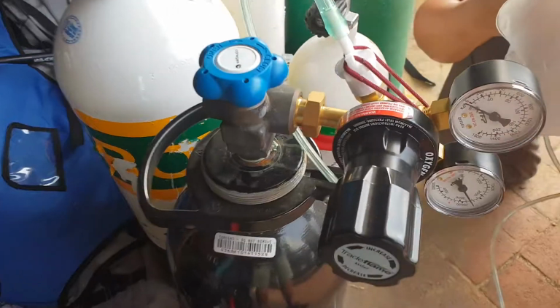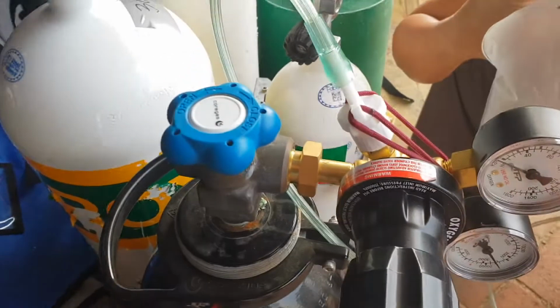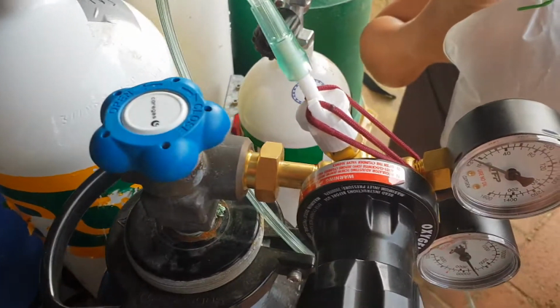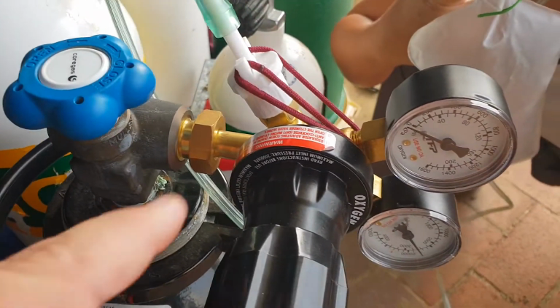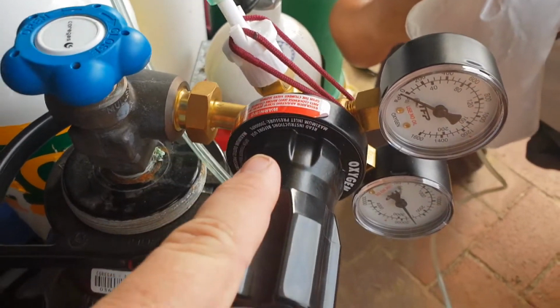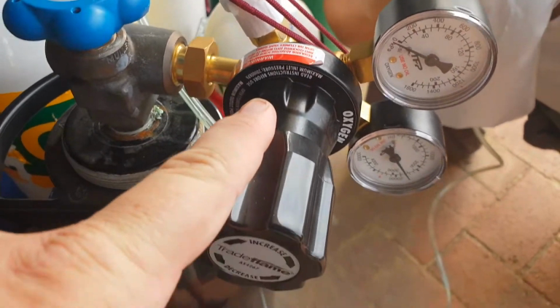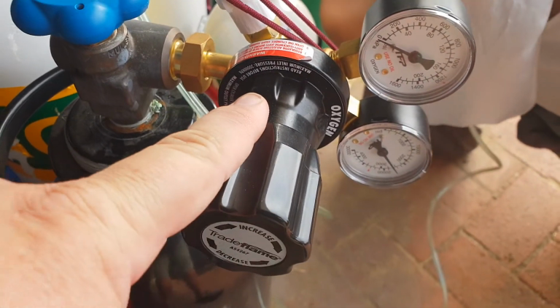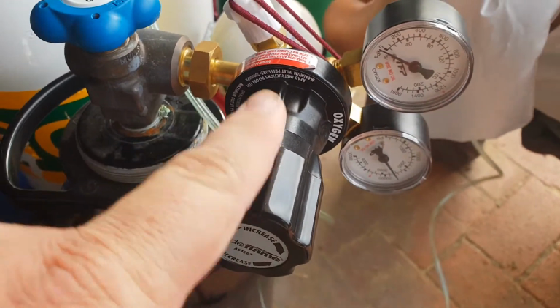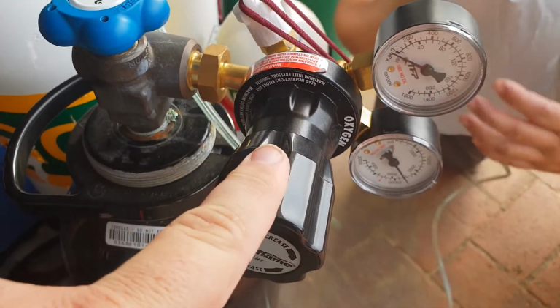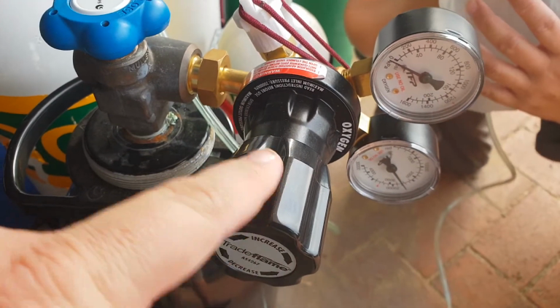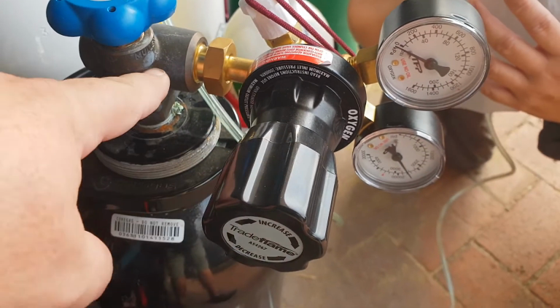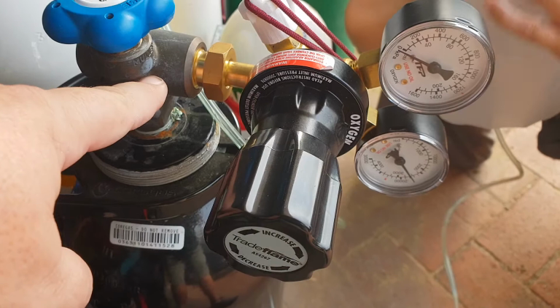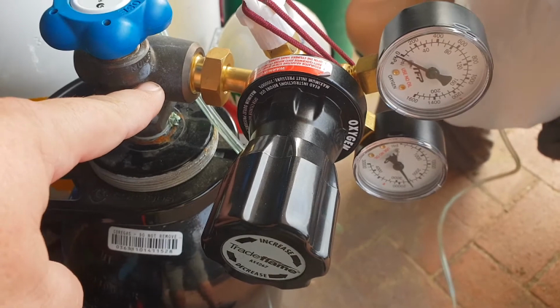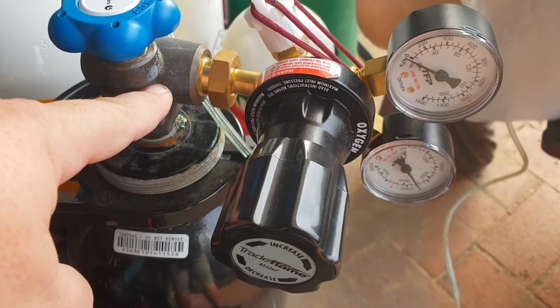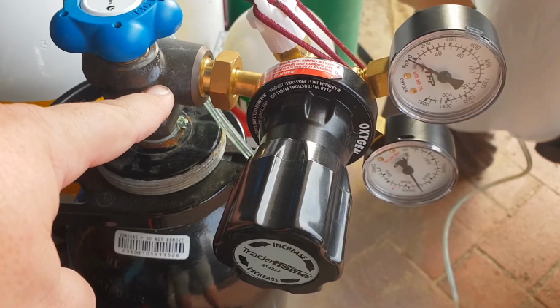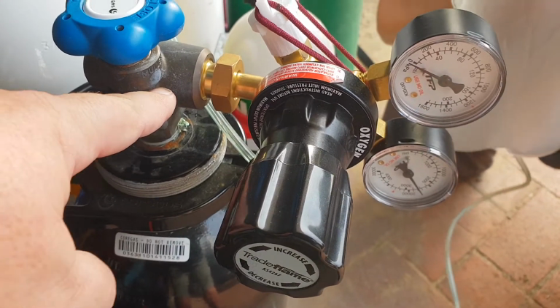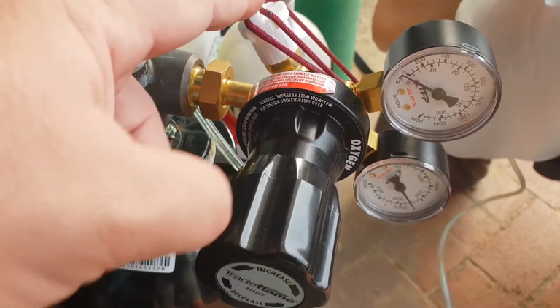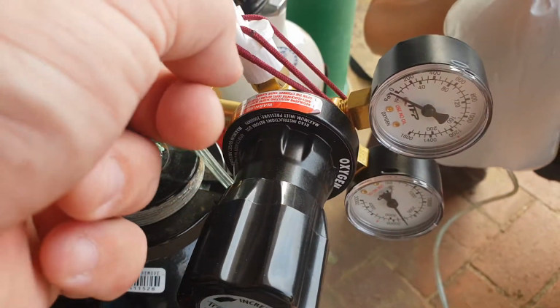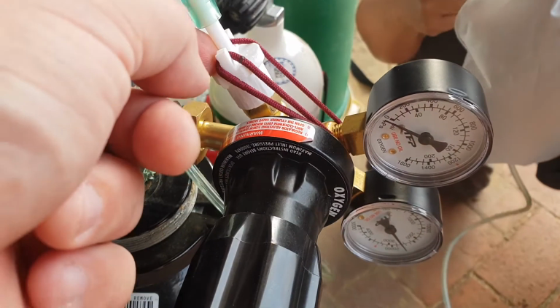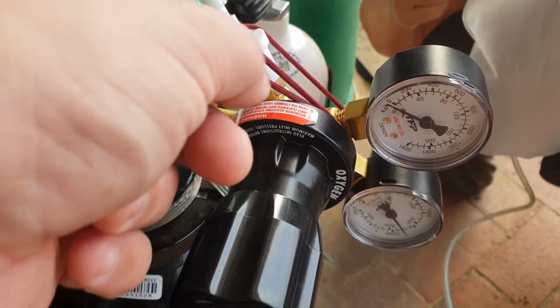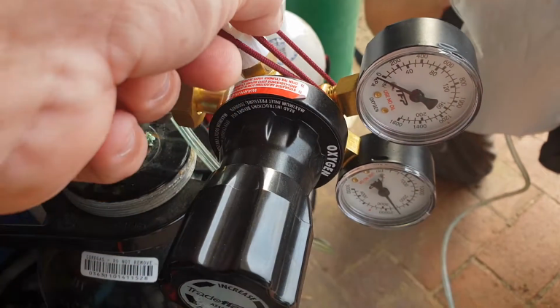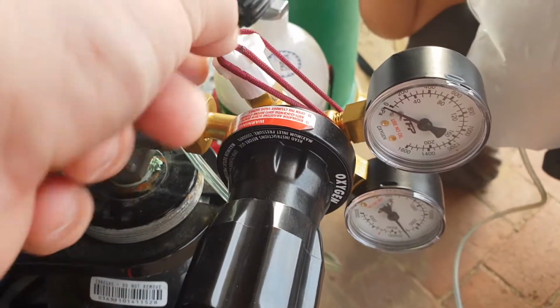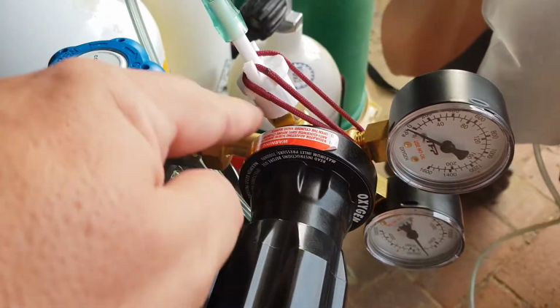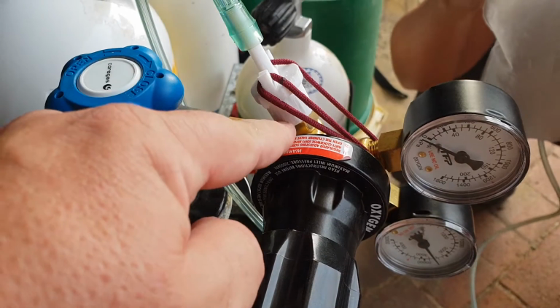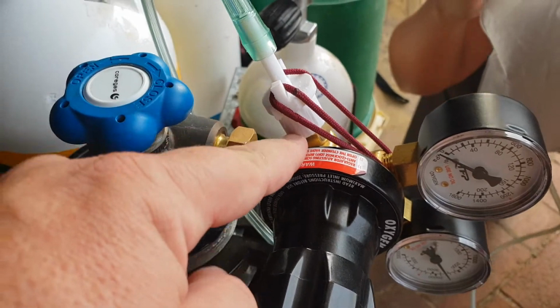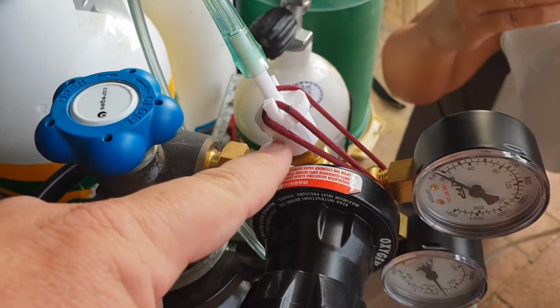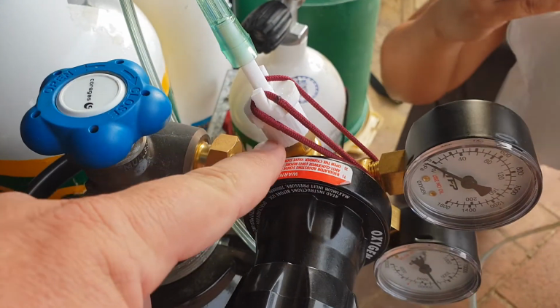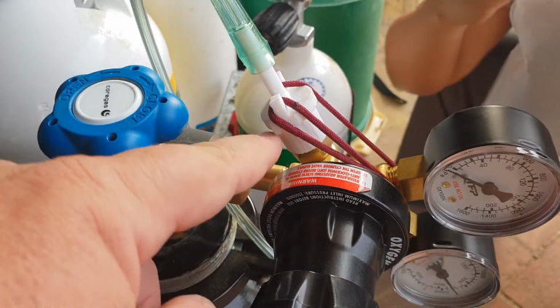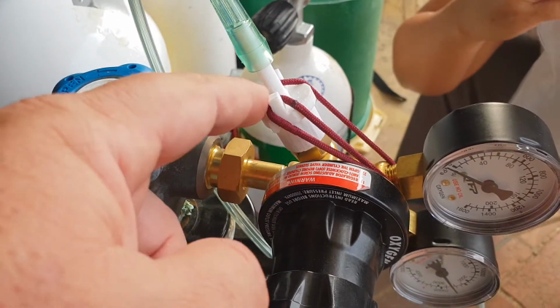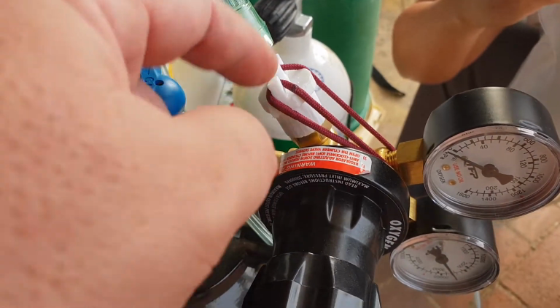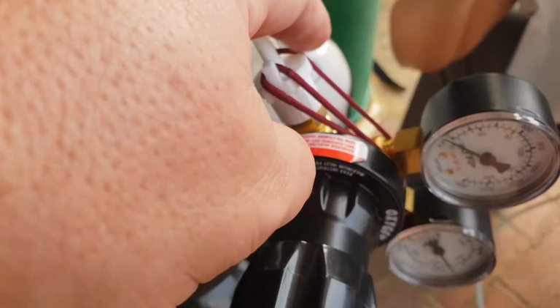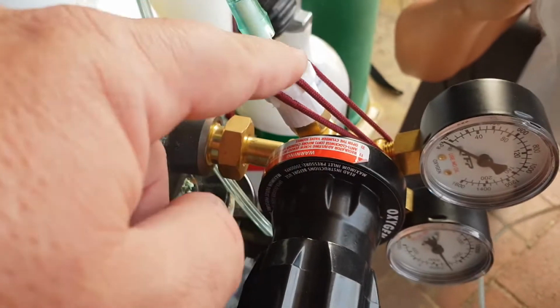This is an oxygen regulator for welding, and it's on a welding oxygen tank. With this little adapter we've got here, it actually screws on and is held in place by the tension of the screws, but it's got this on in case.